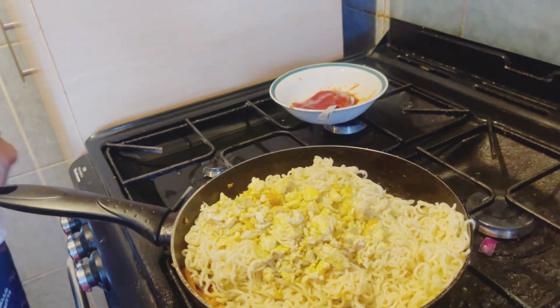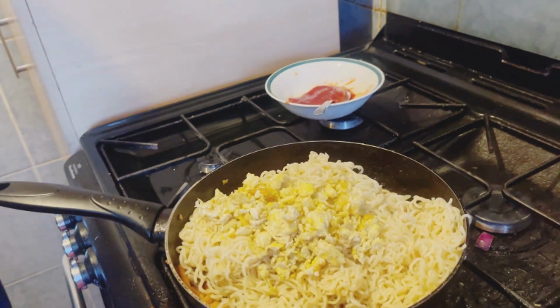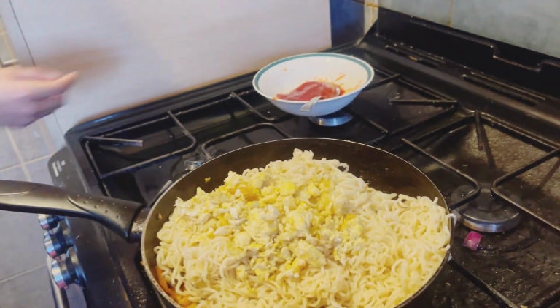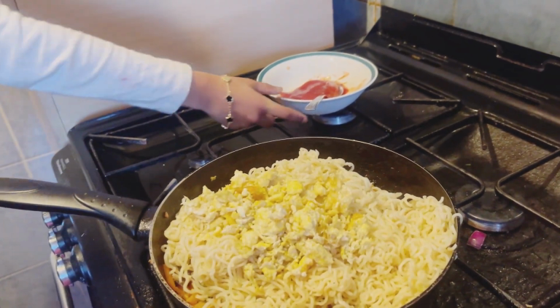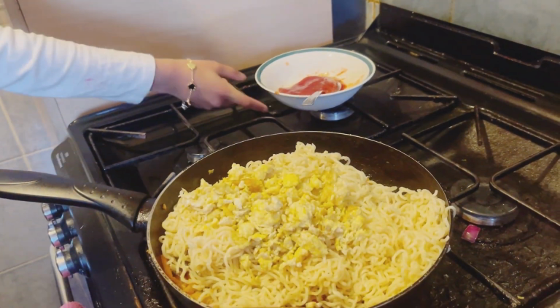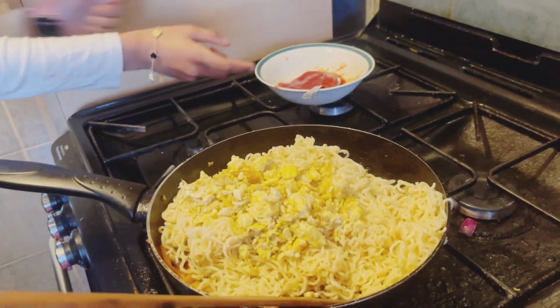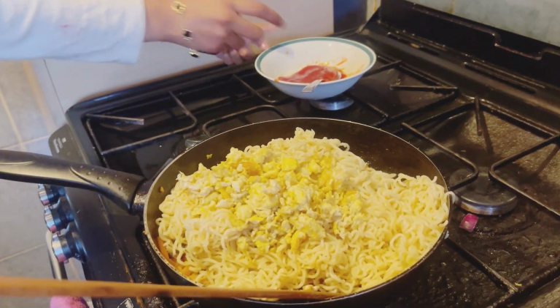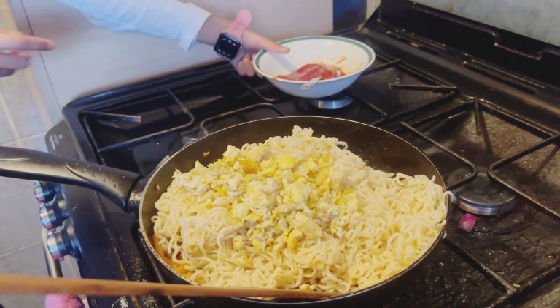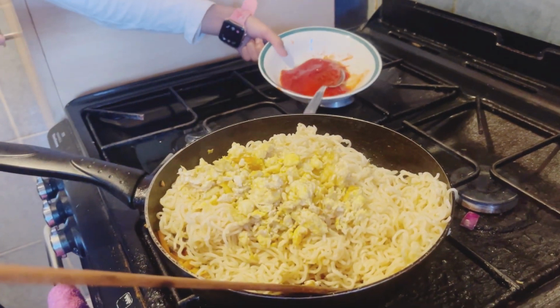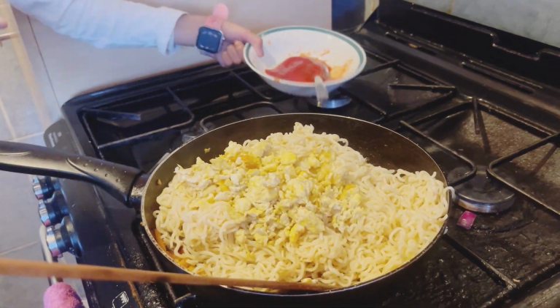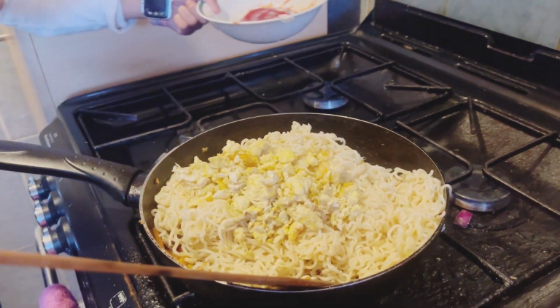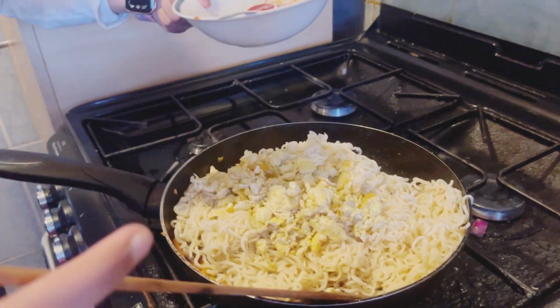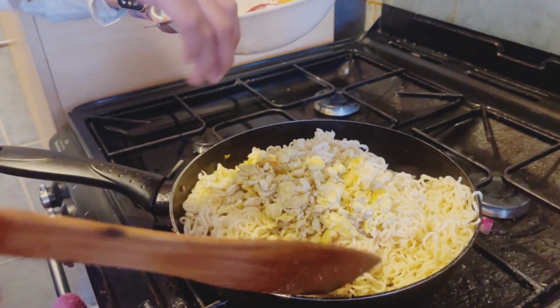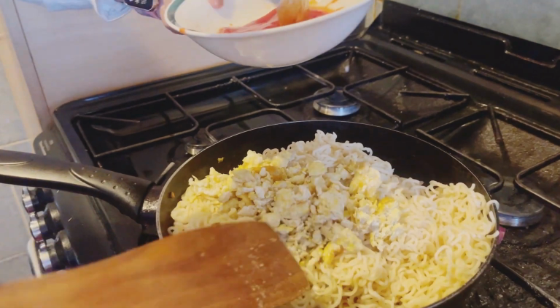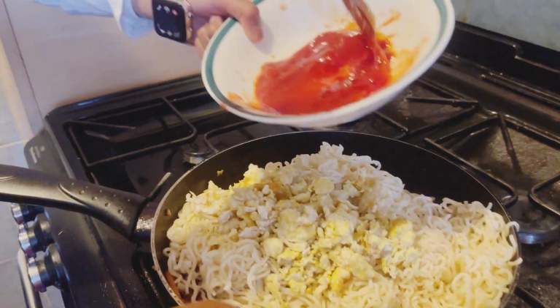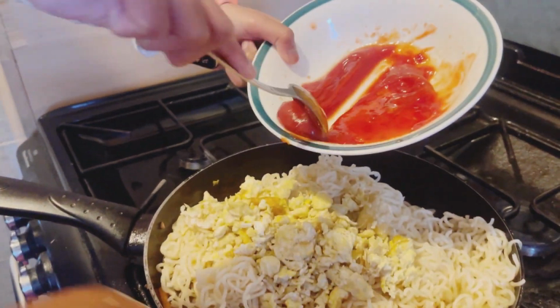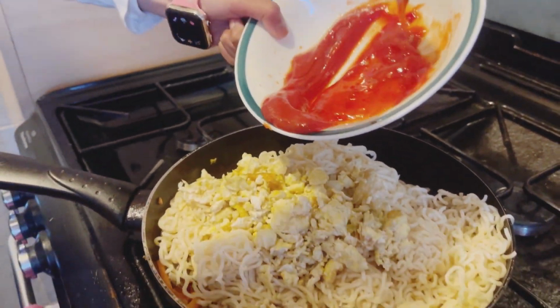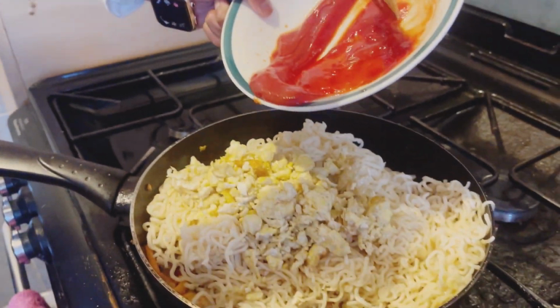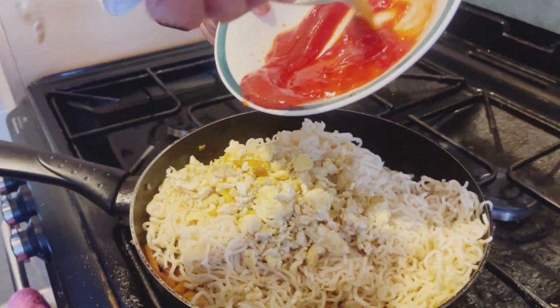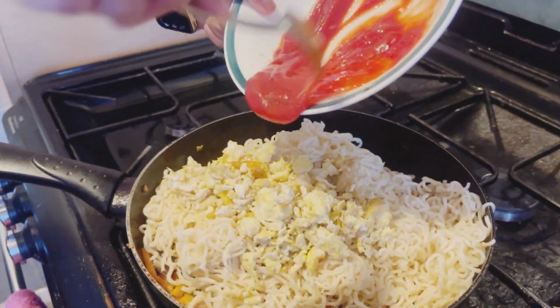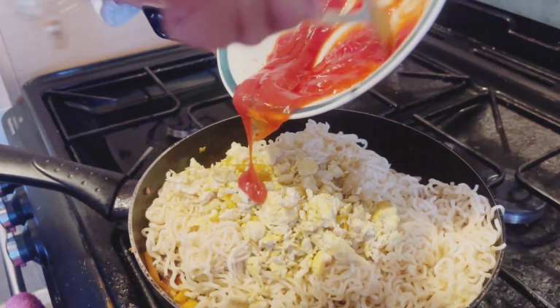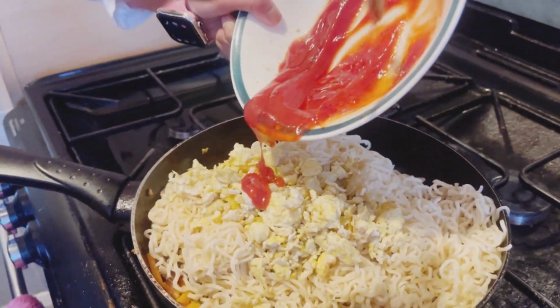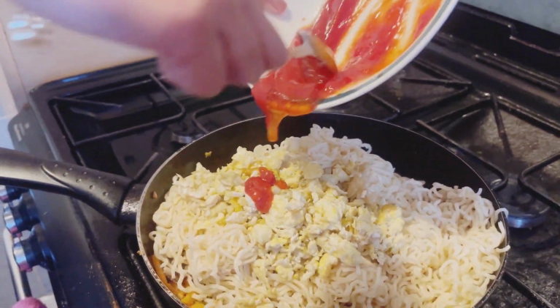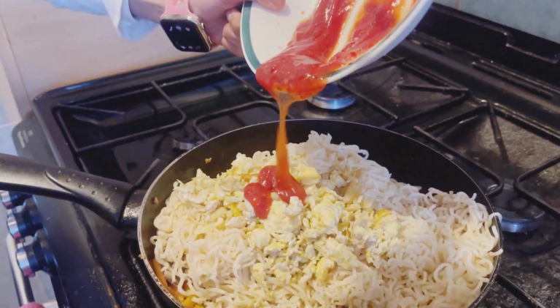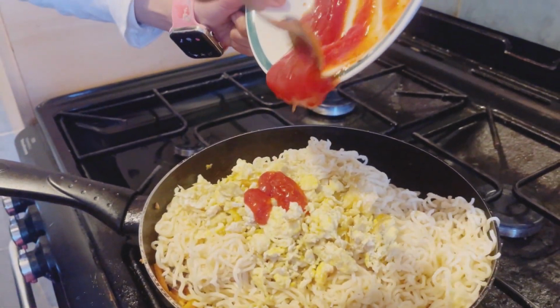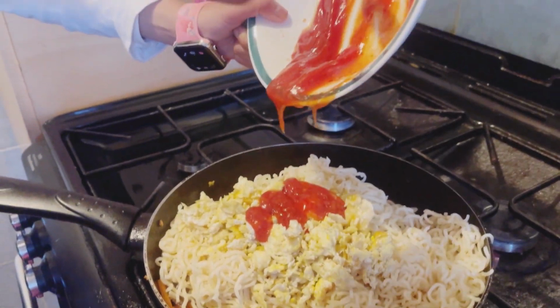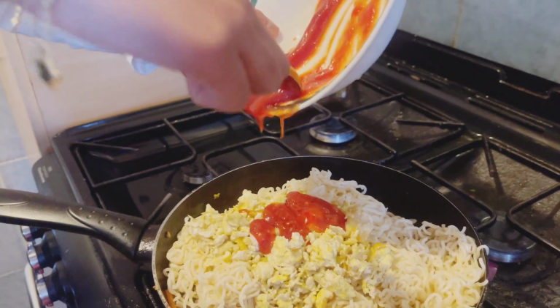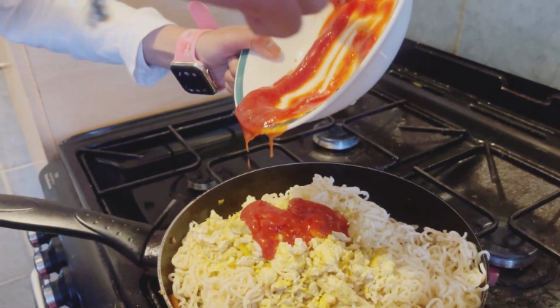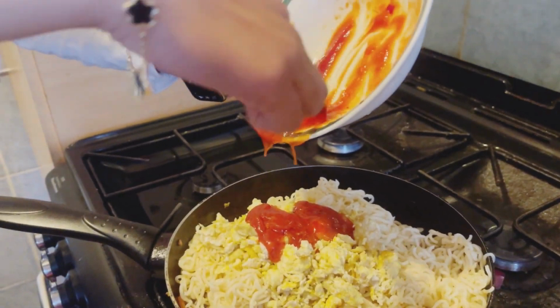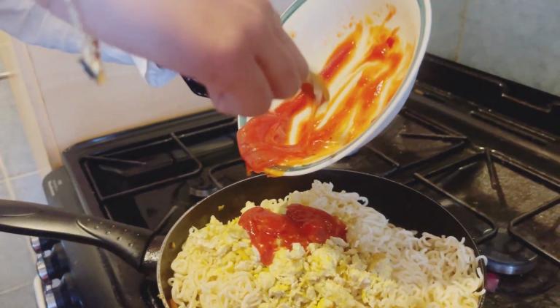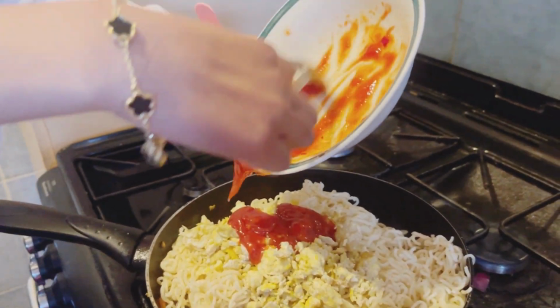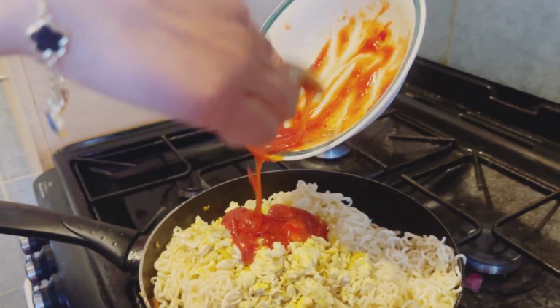Now we're gonna put the ketchup in. My mom put normal tomato ketchup and sweet chili sauce.